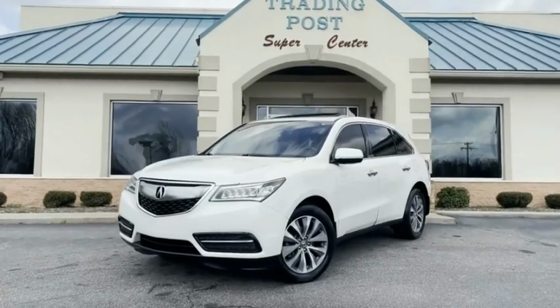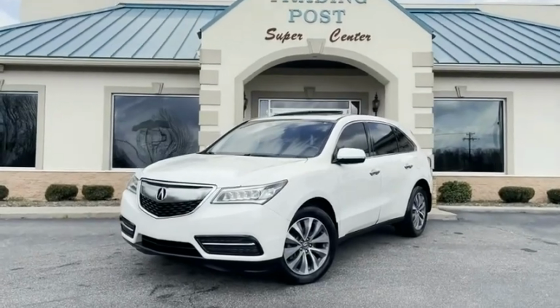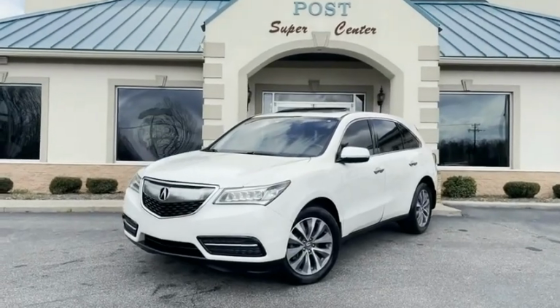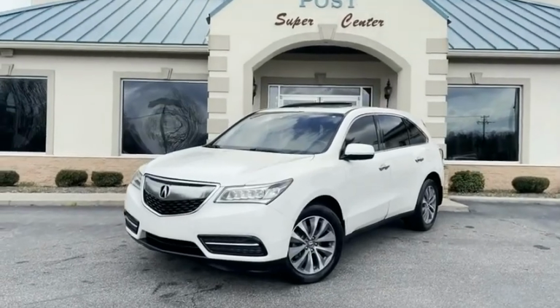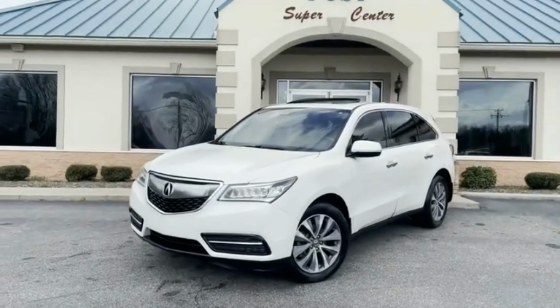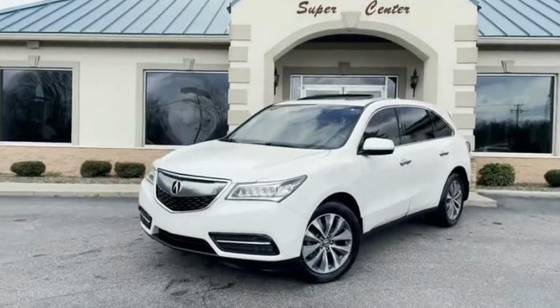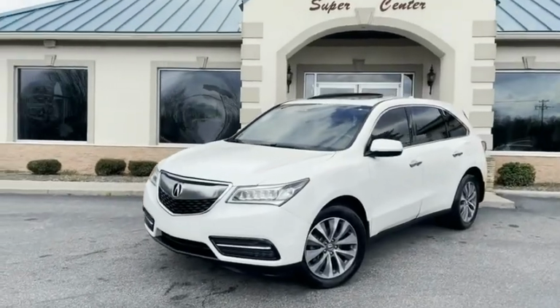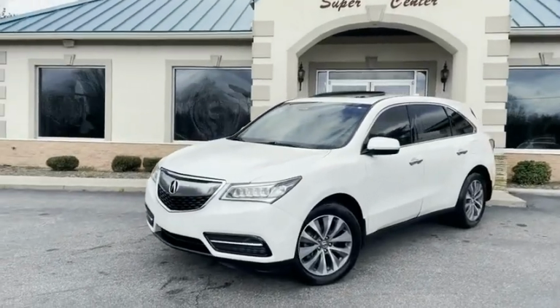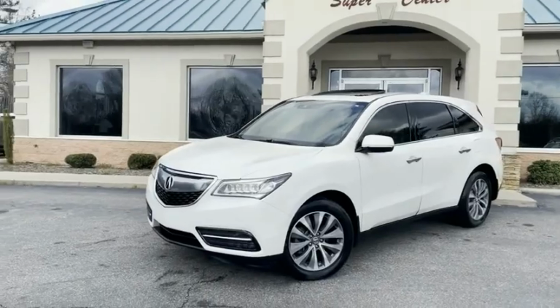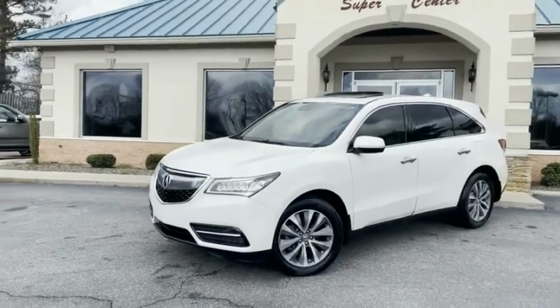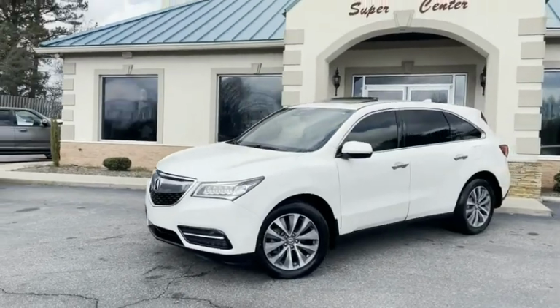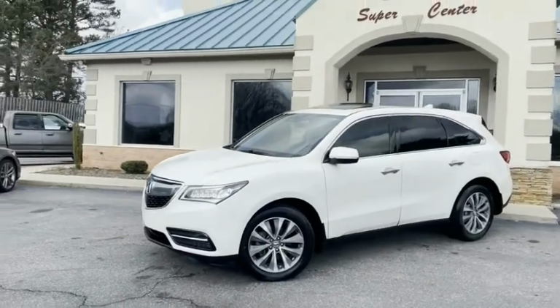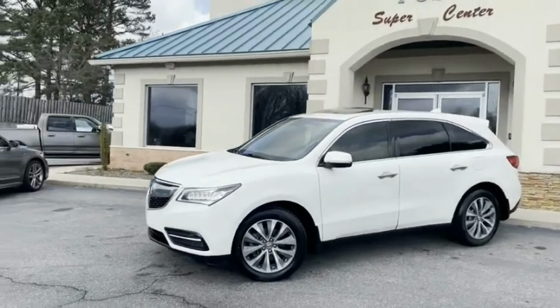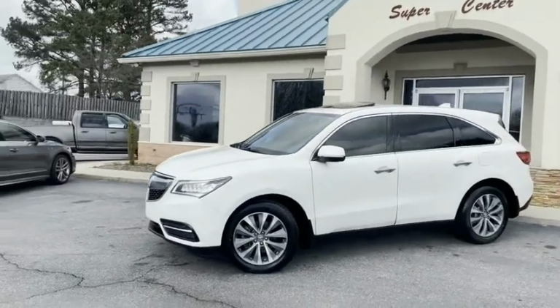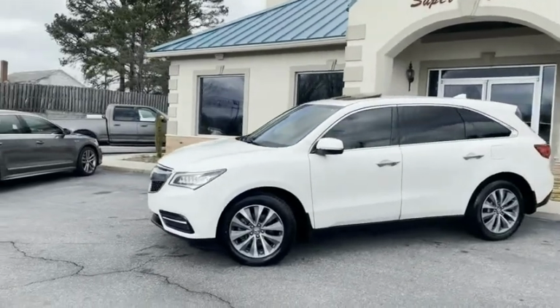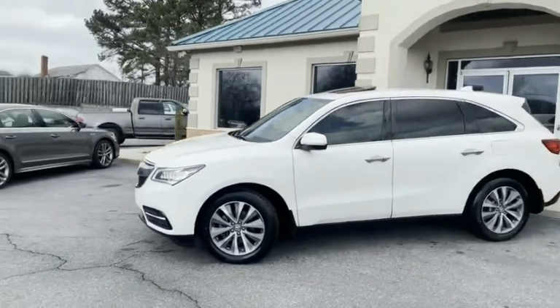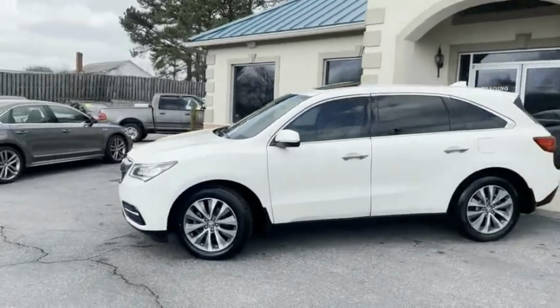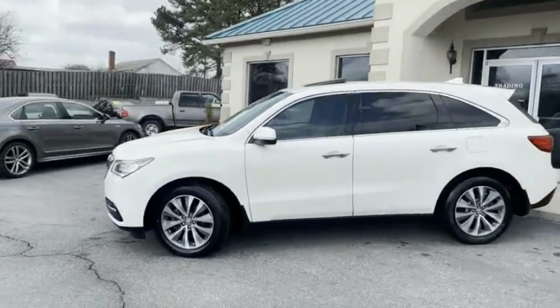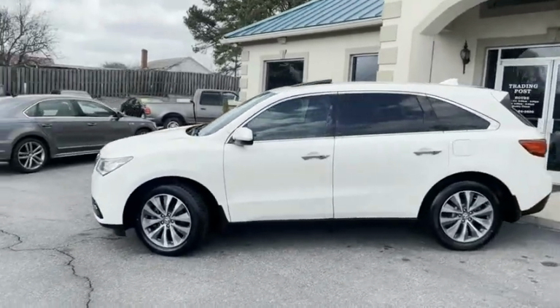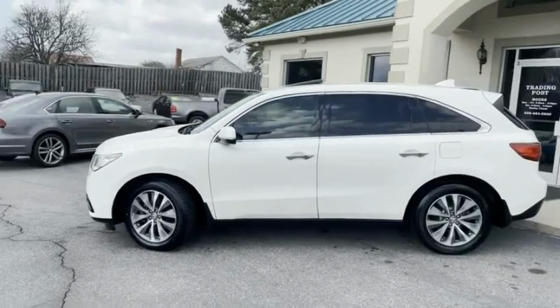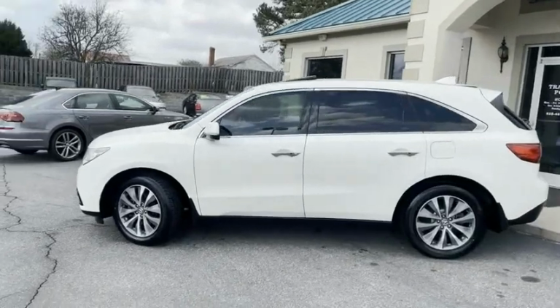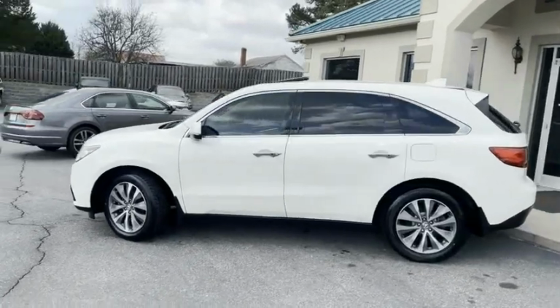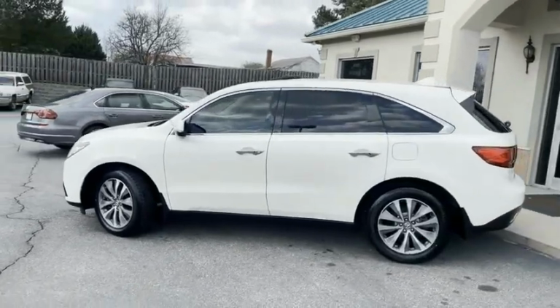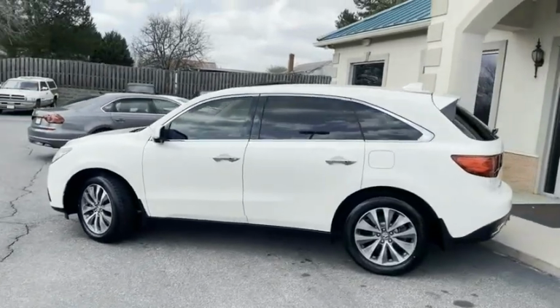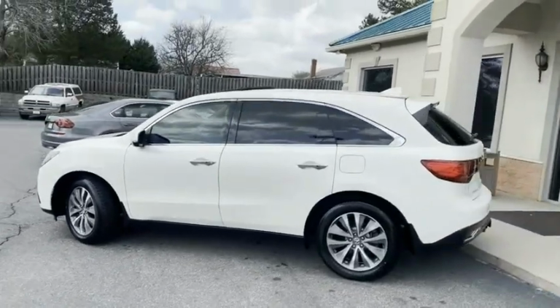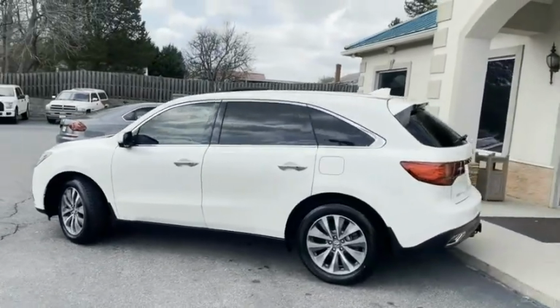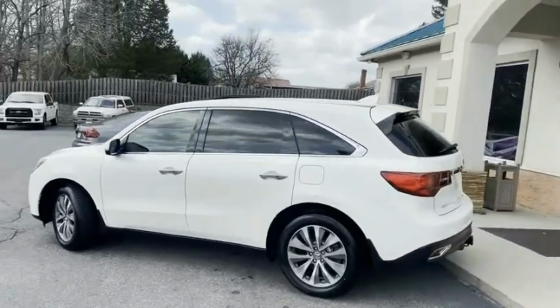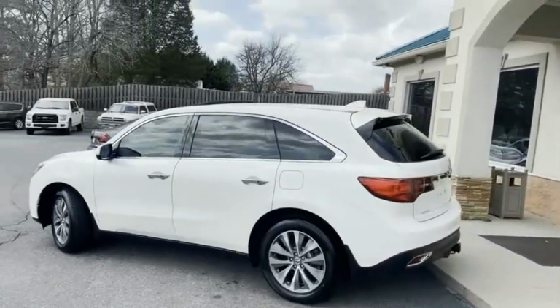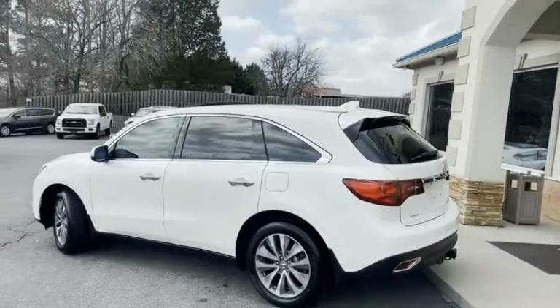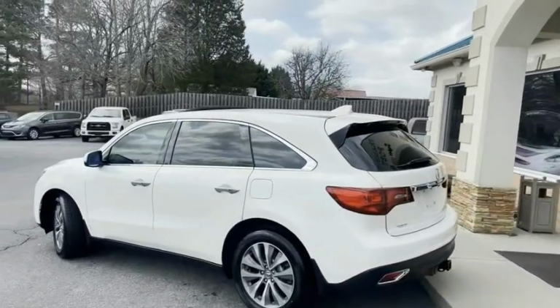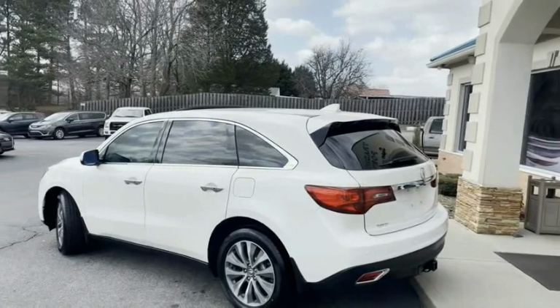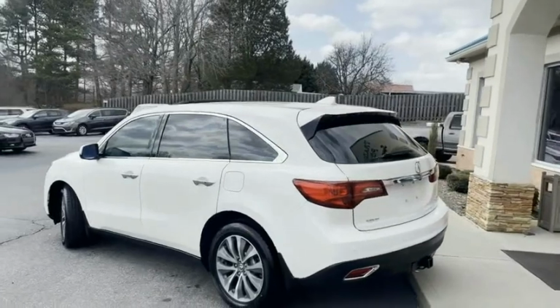2016 Acura MDX with the tech package, guys. This thing is pearl white in color — I'll give you a slow pan around it. Absolutely gorgeous Acura MDX. It is all wheel drive, V6 engine.